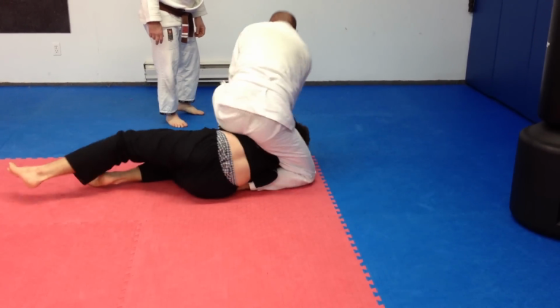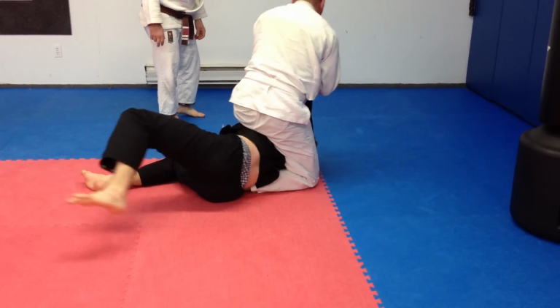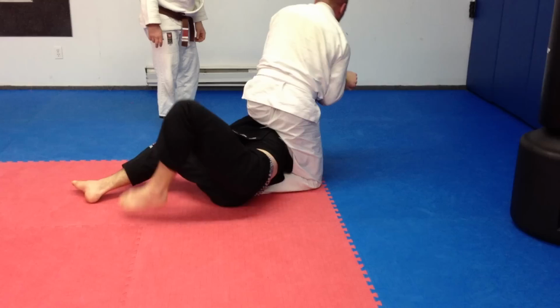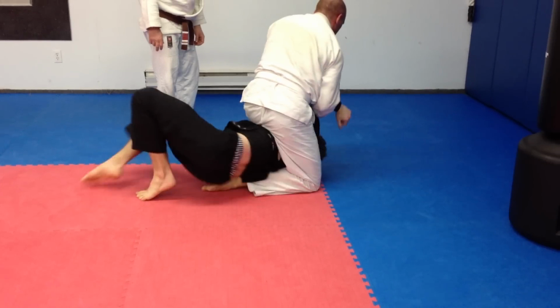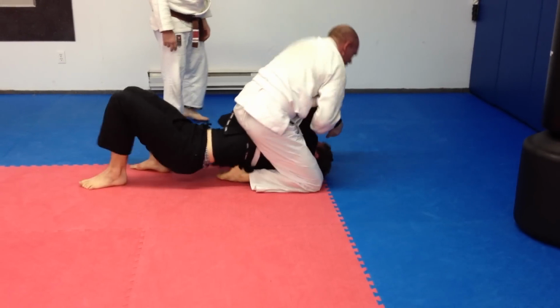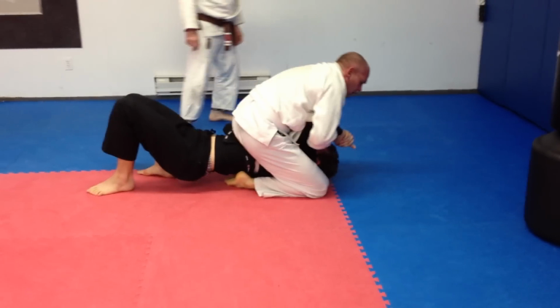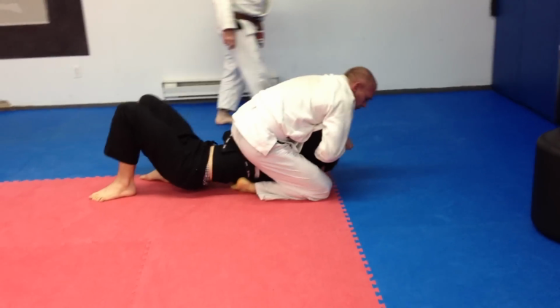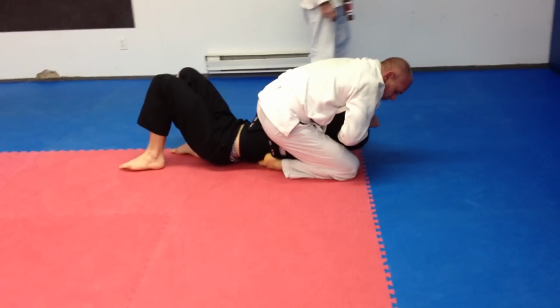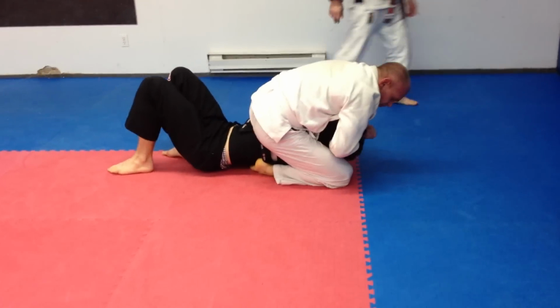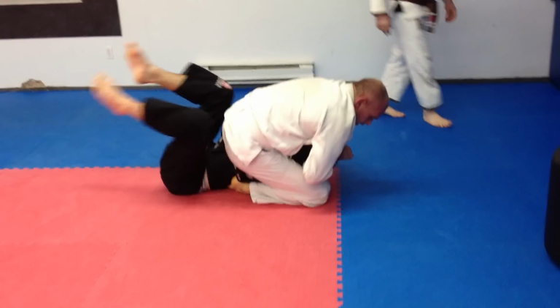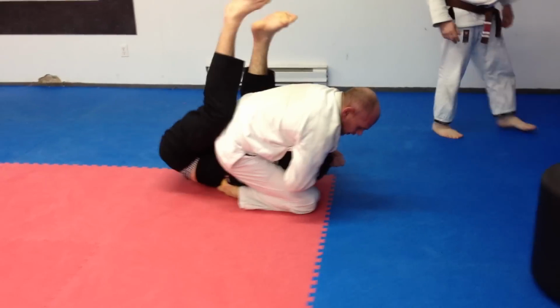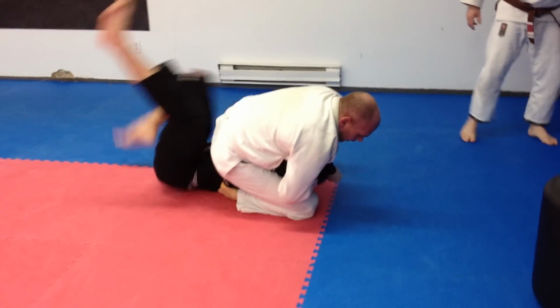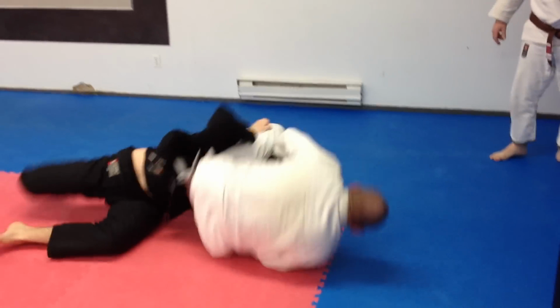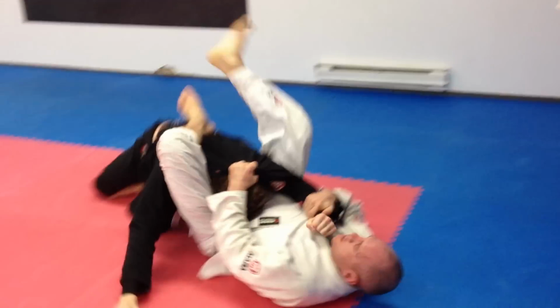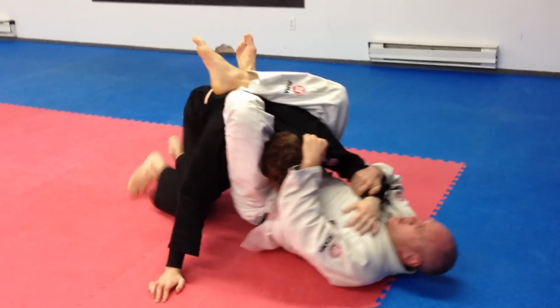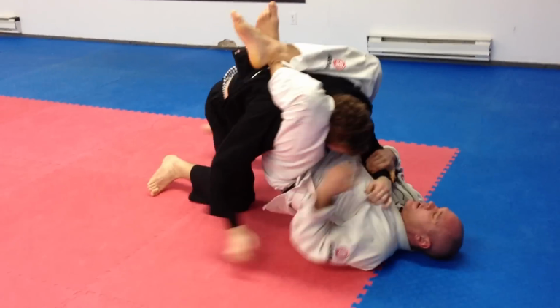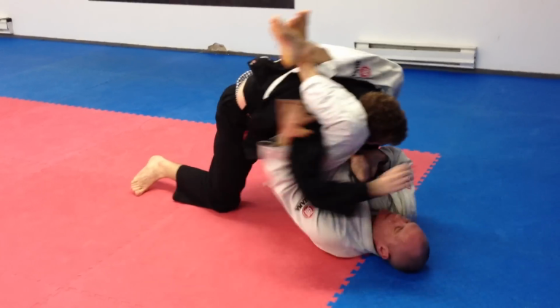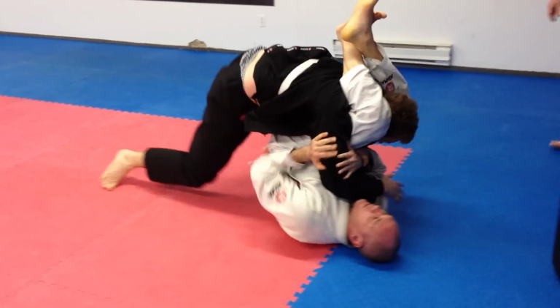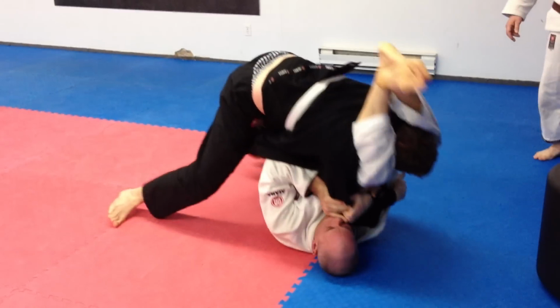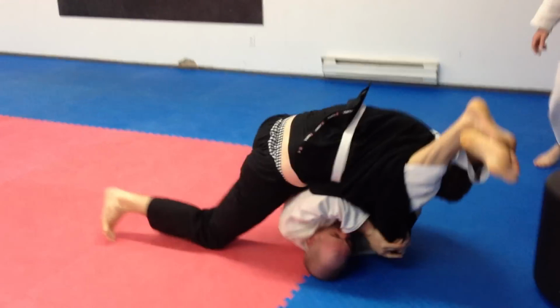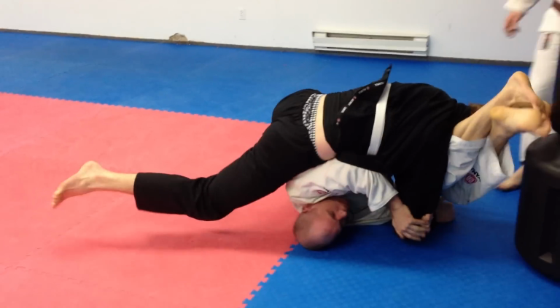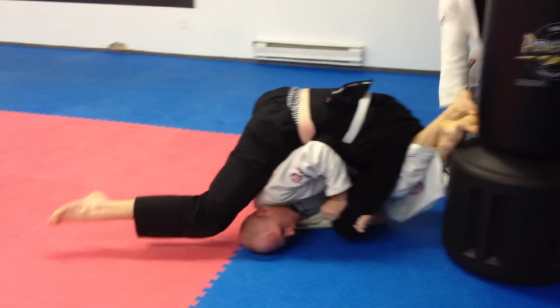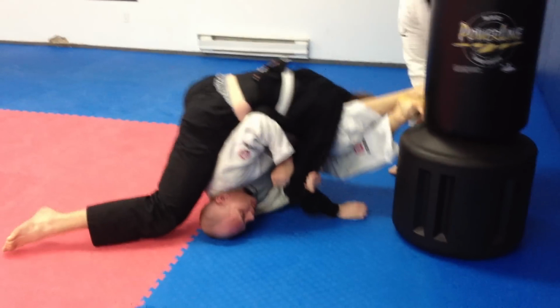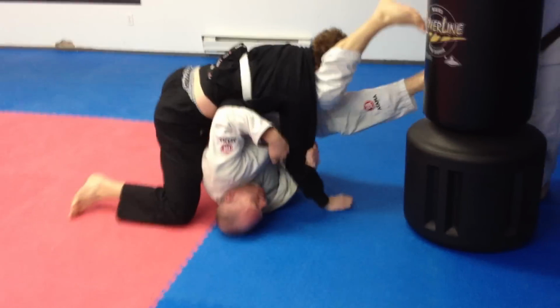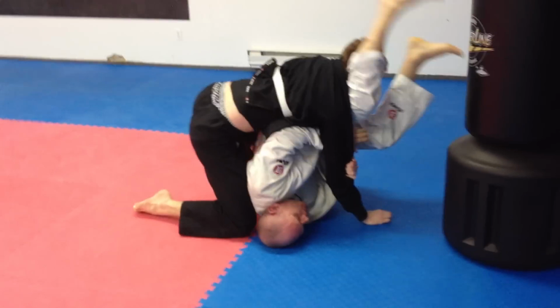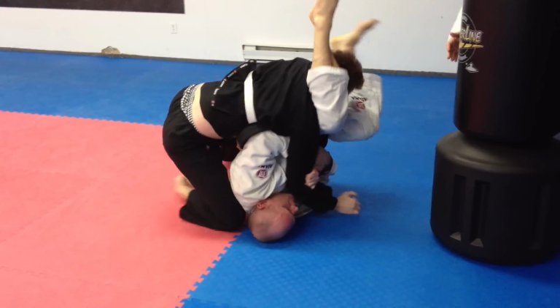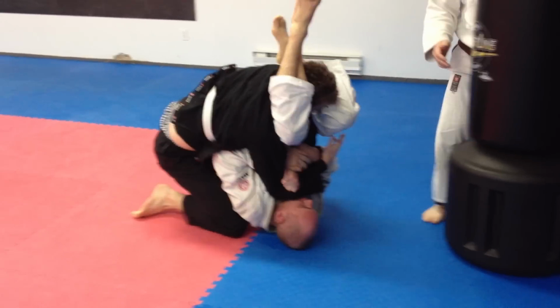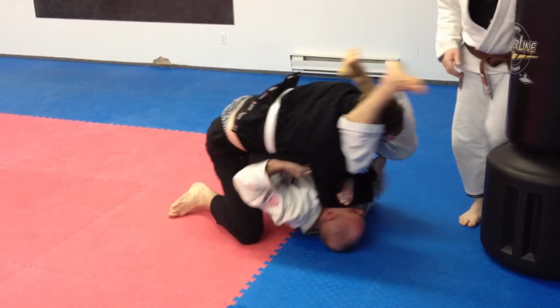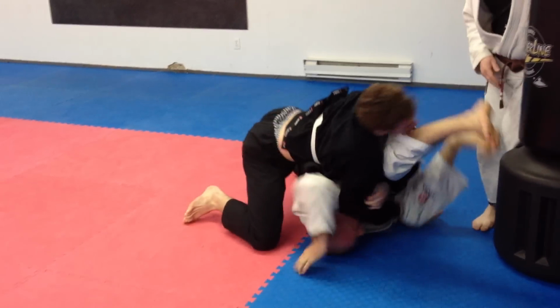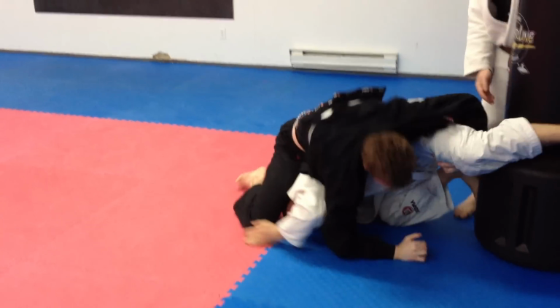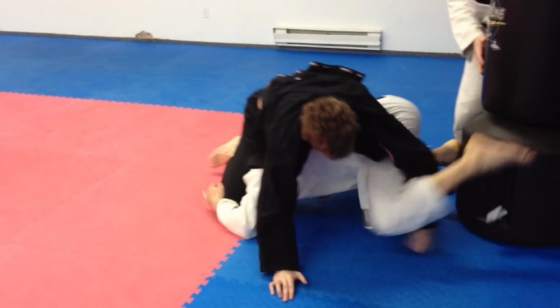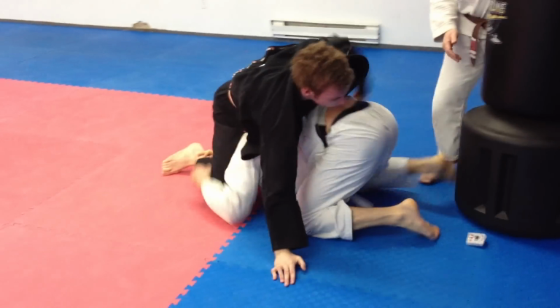Watch your arm. Watch your arm. One minute. One minute left. There you go. Posture. Posture.